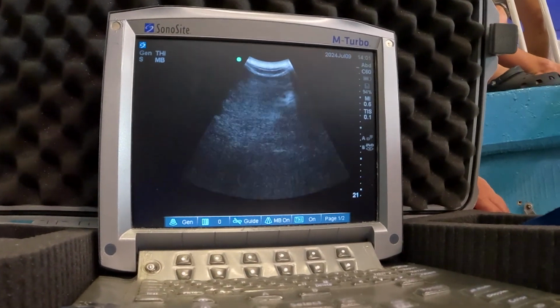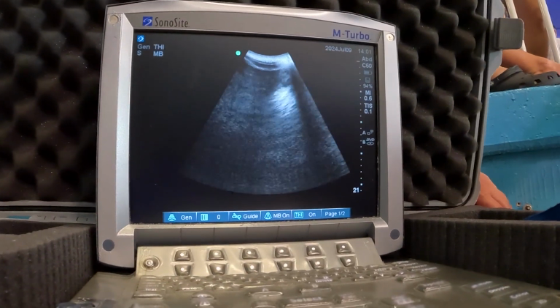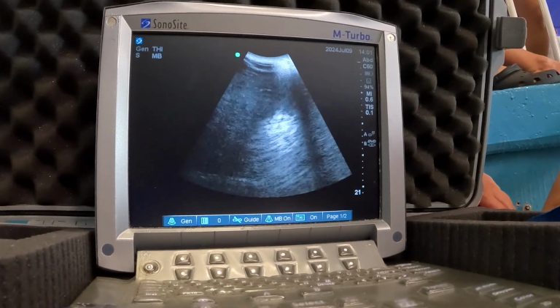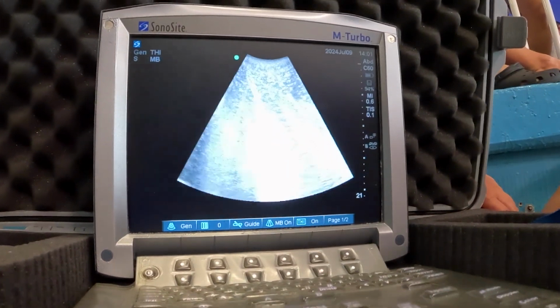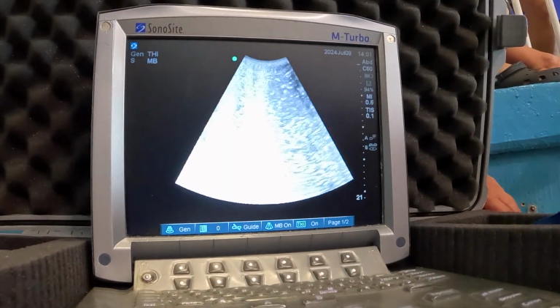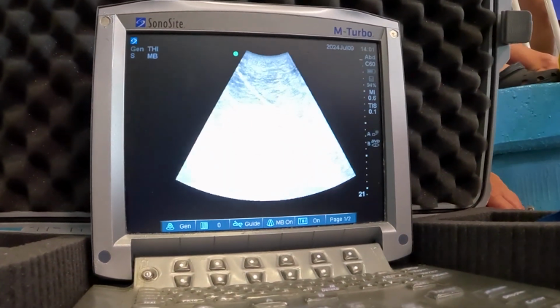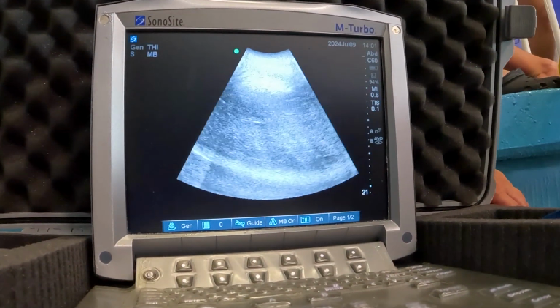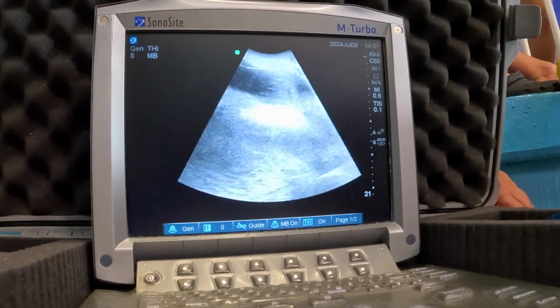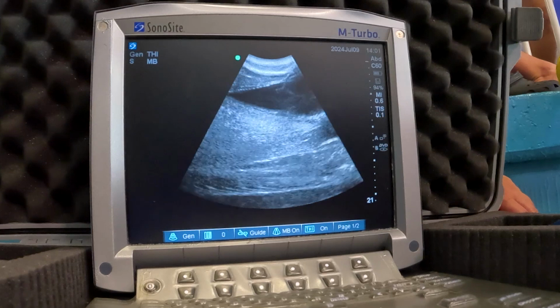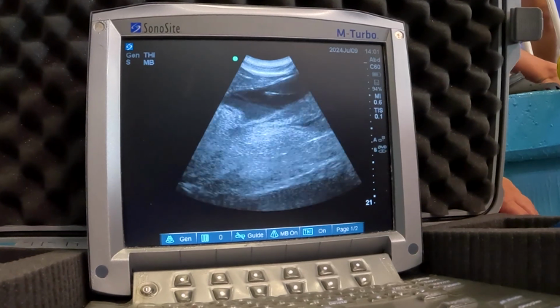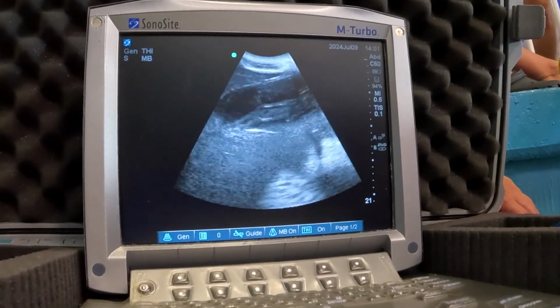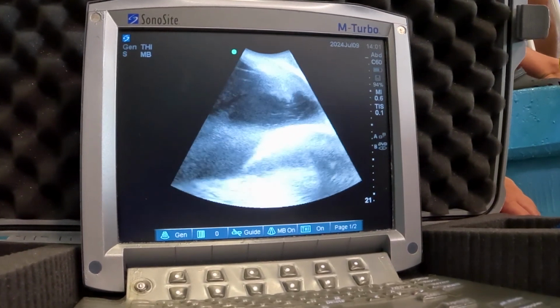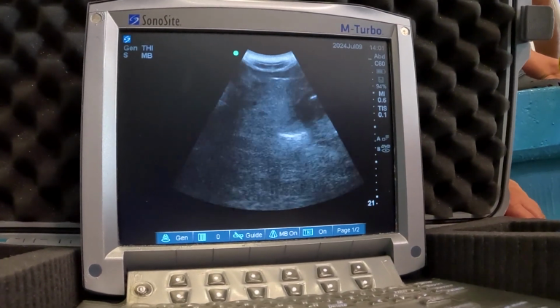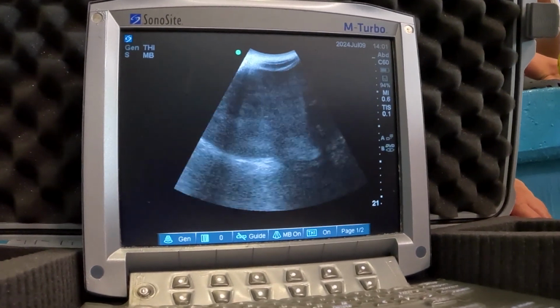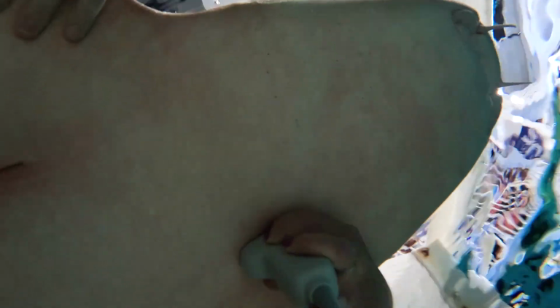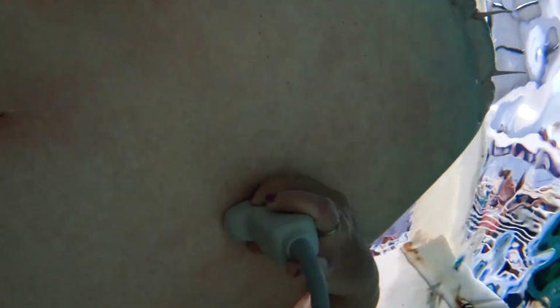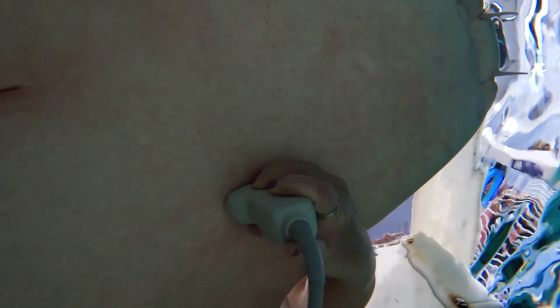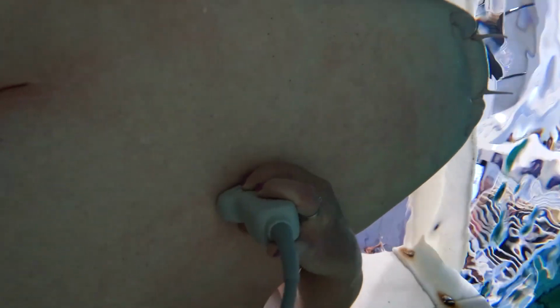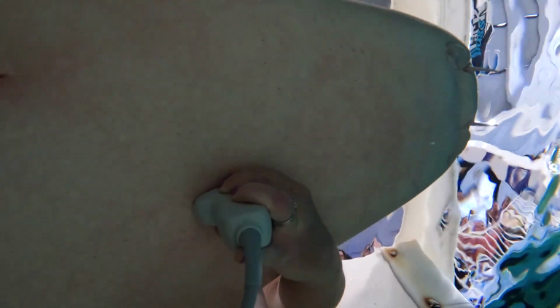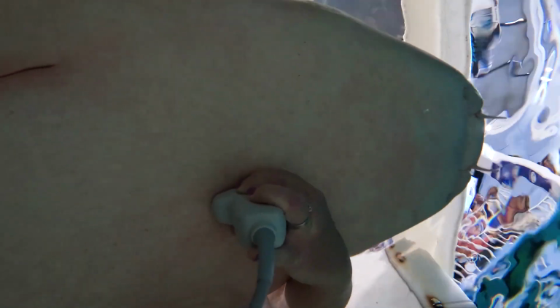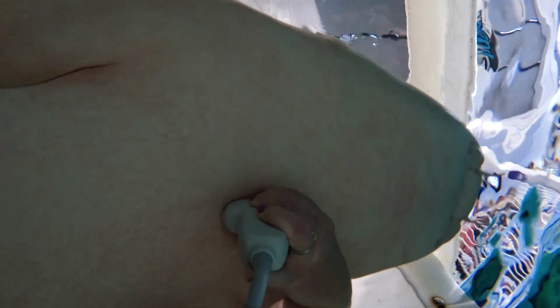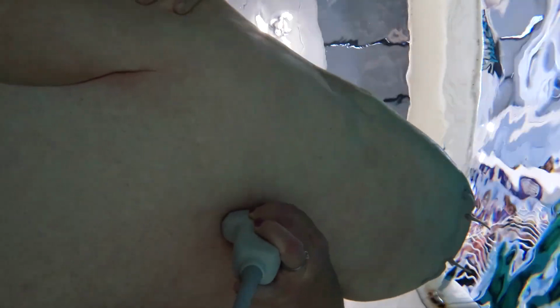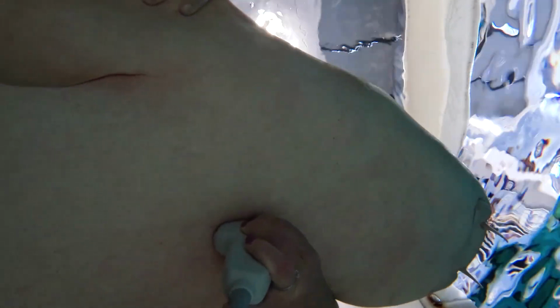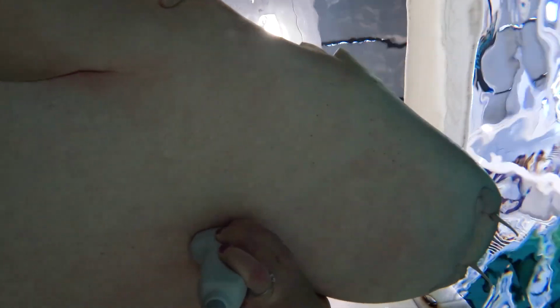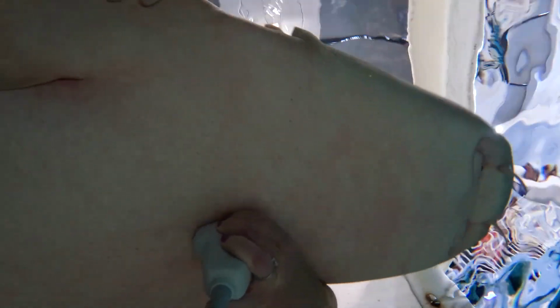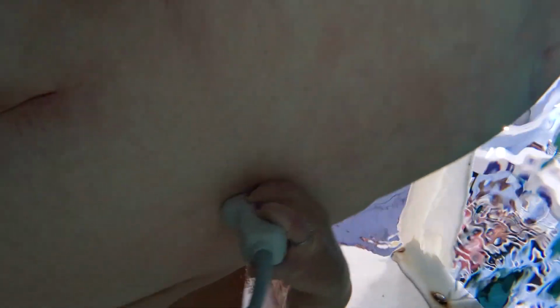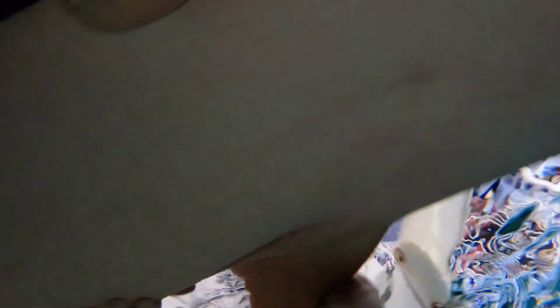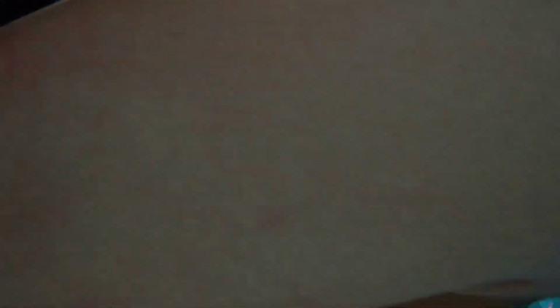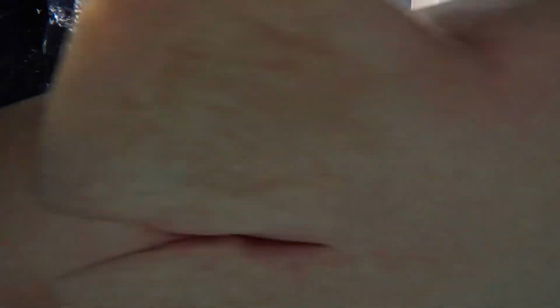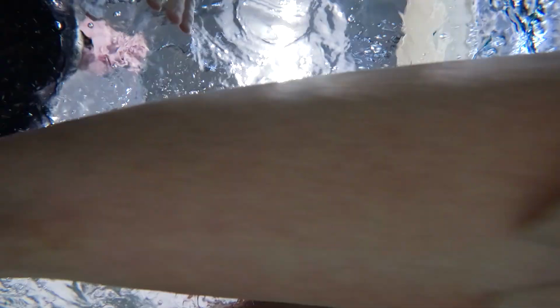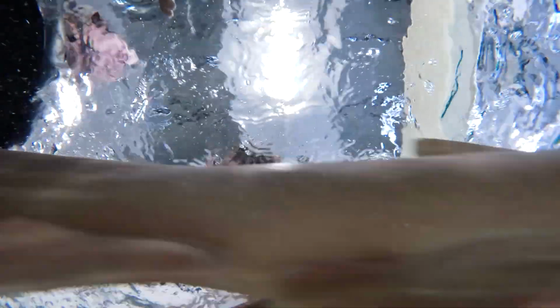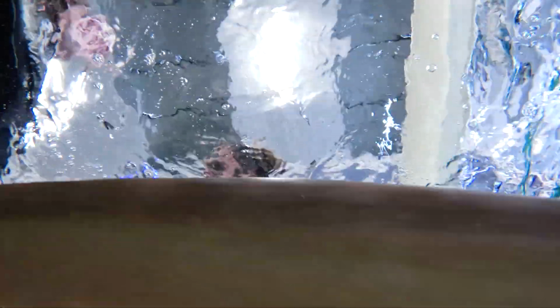Ultrasound gives me a lot of really good information about how she's doing because I can see that all of her organs are in the normal spot, they're the normal size, and they look appropriate. And I can pair that information with her blood work to really feel good about how she's doing medically.